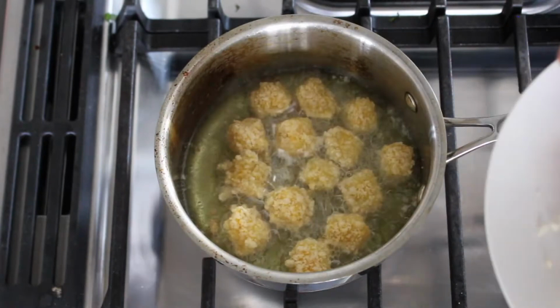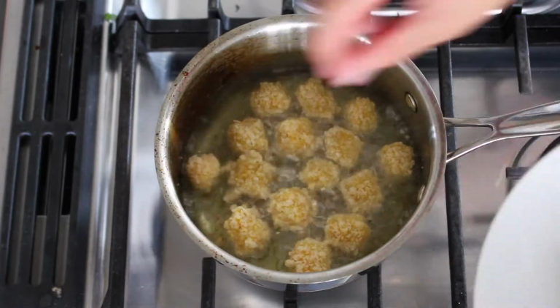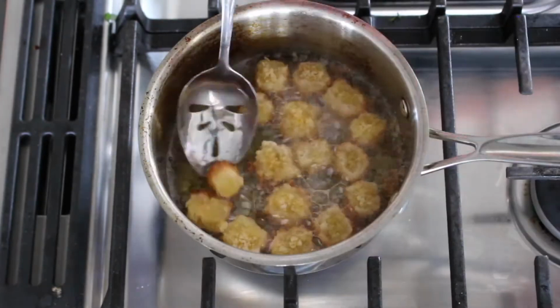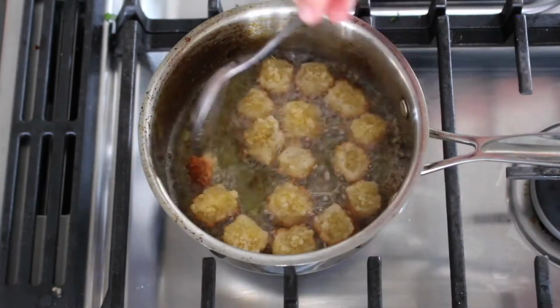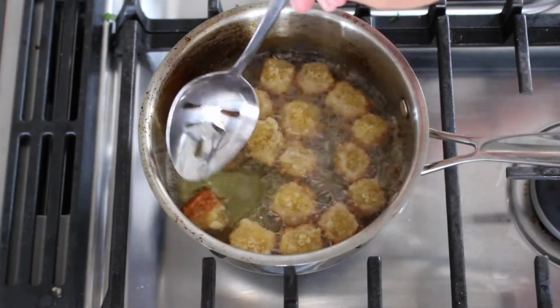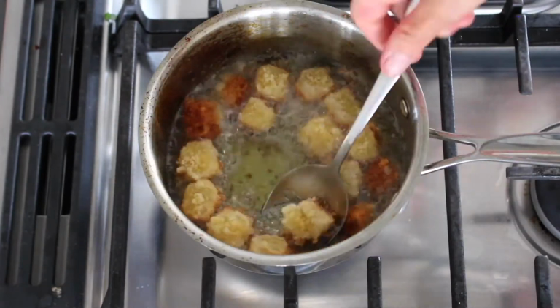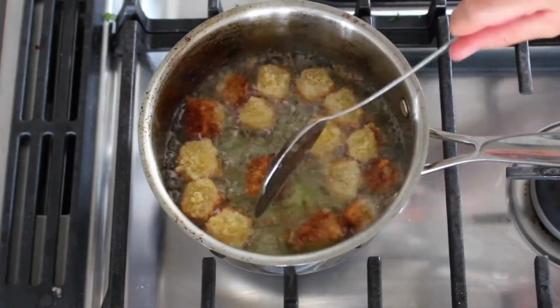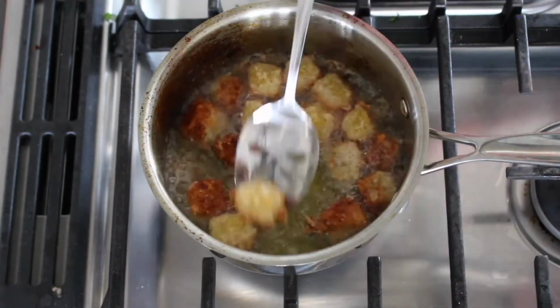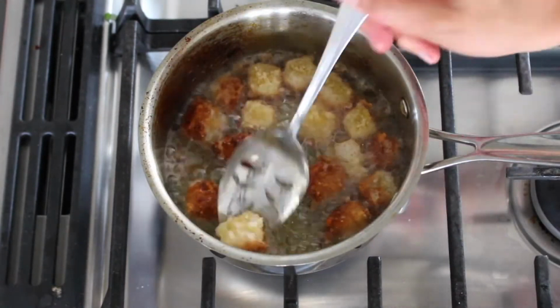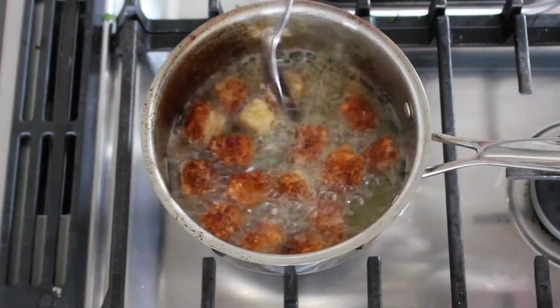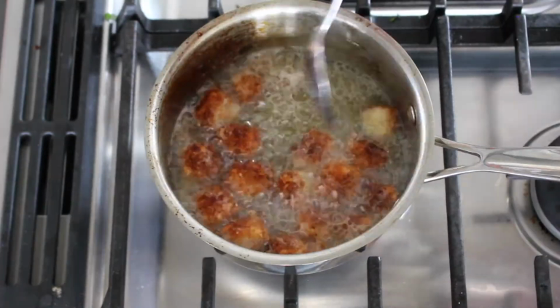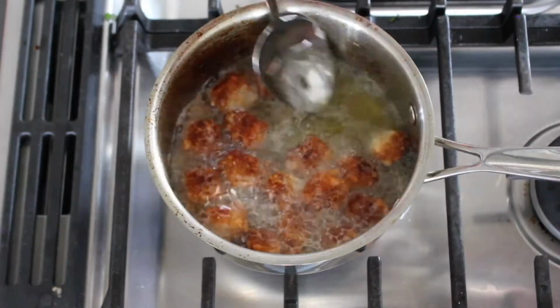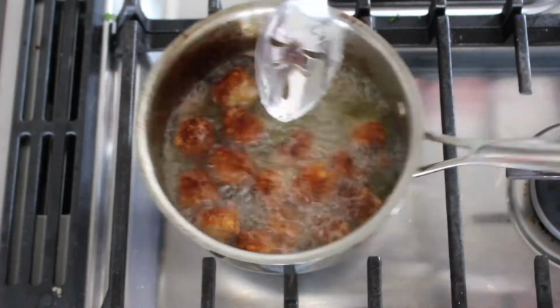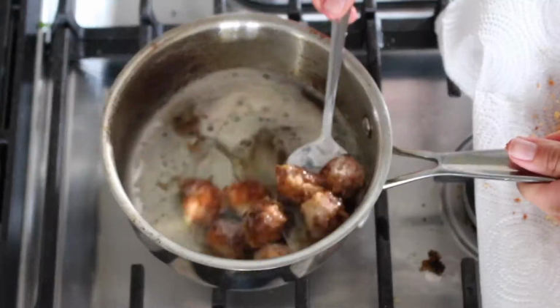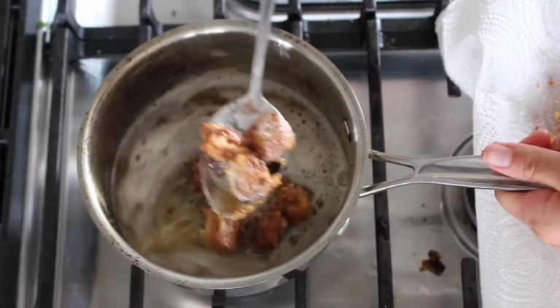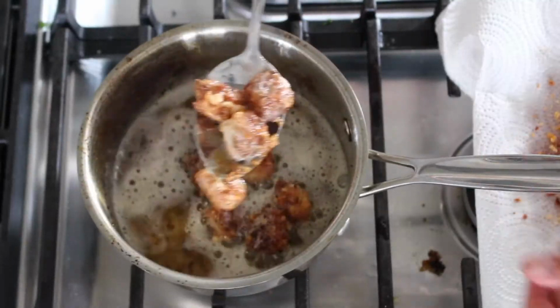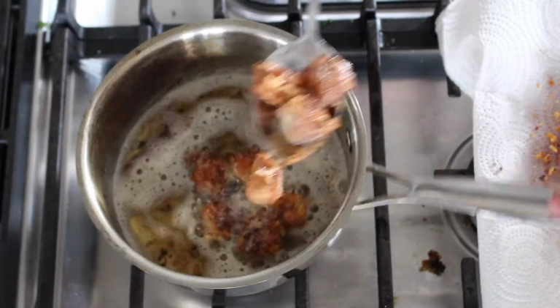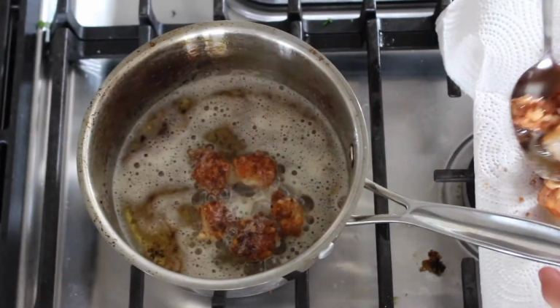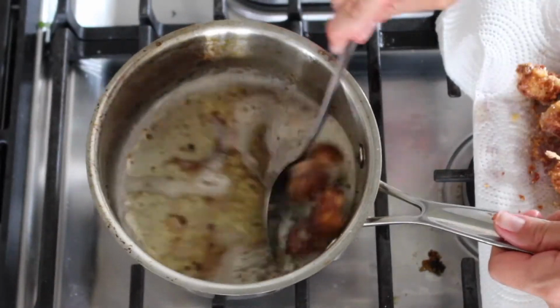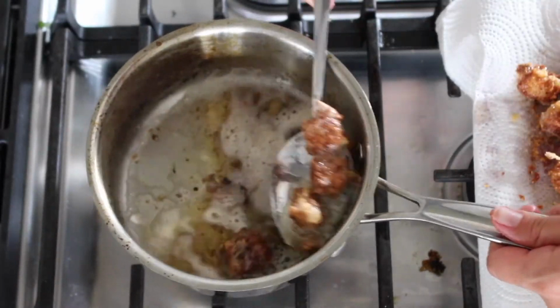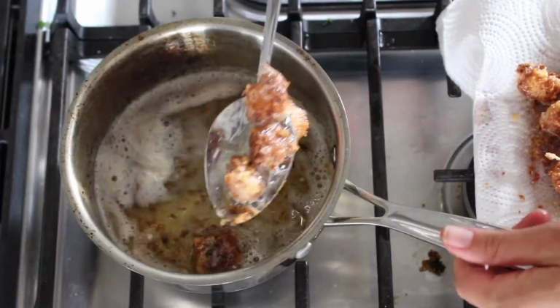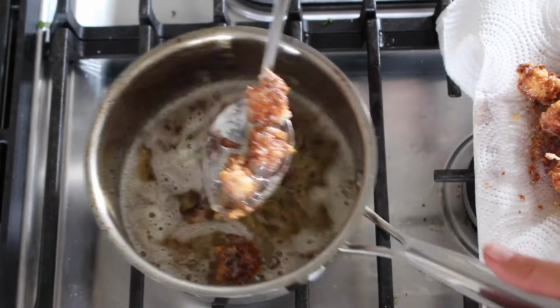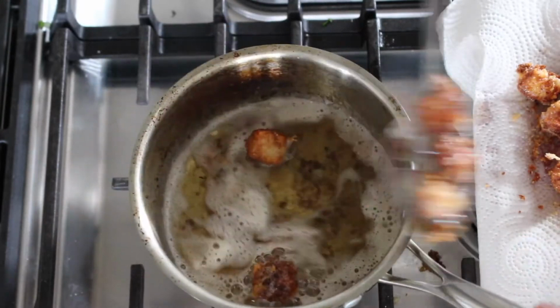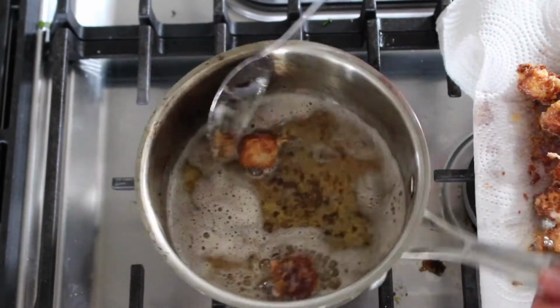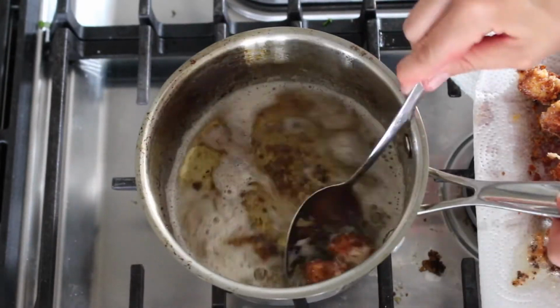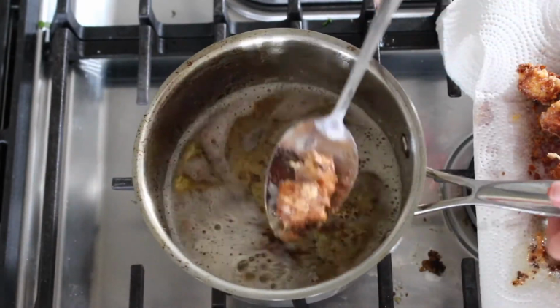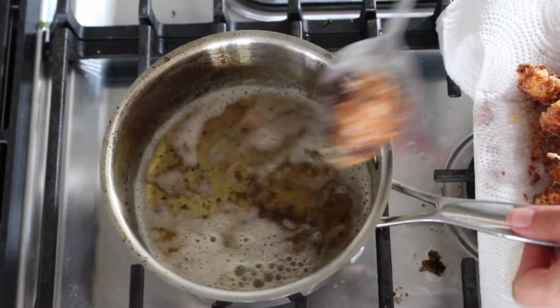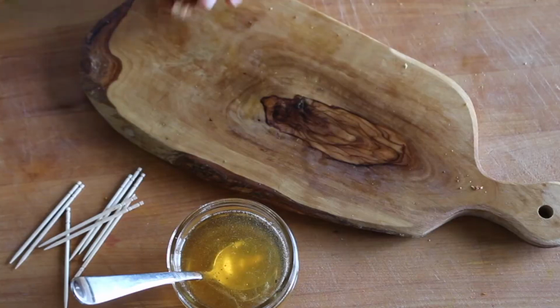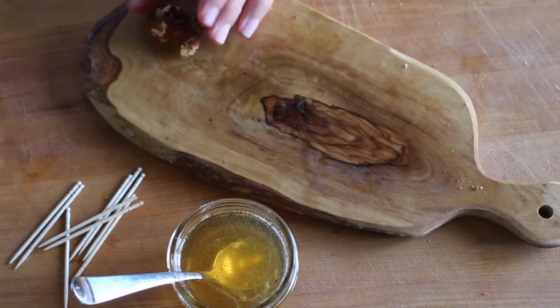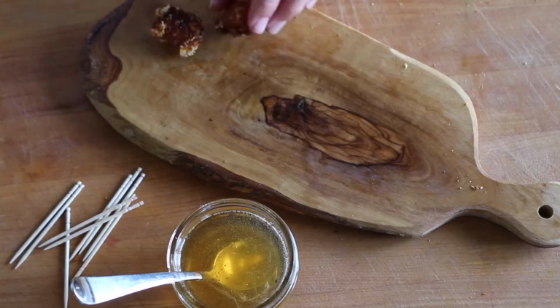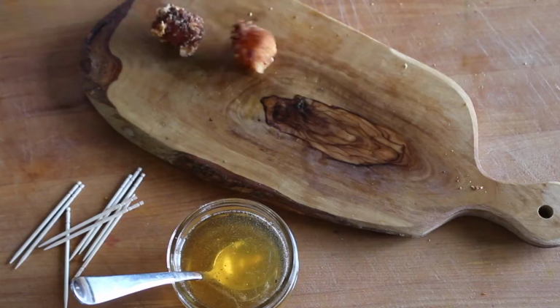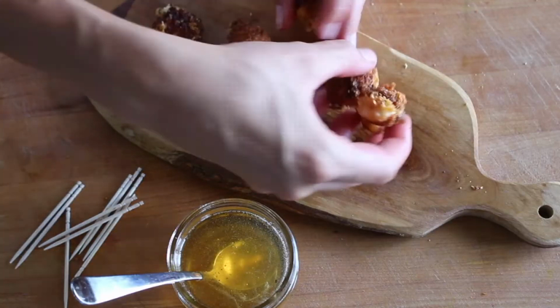Drop a few cubes of cheese in and don't overcrowd the pan. They'll brown up quickly, so give them a flip and then remove them once they're golden and crisp on all sides.